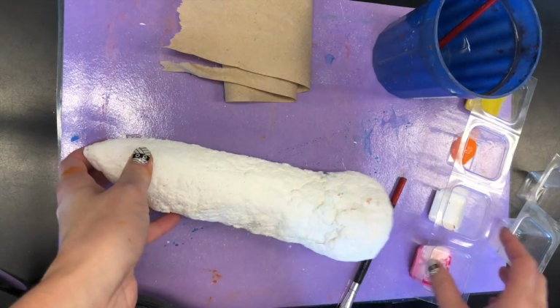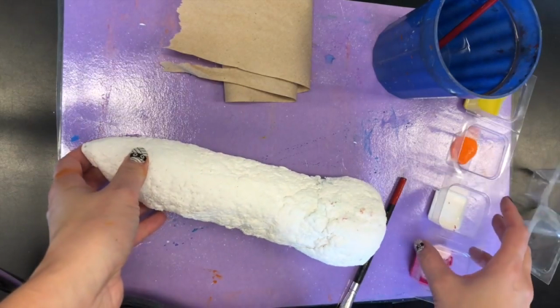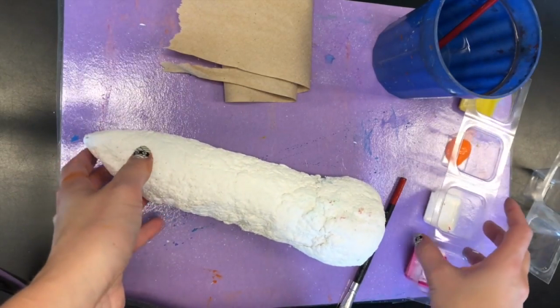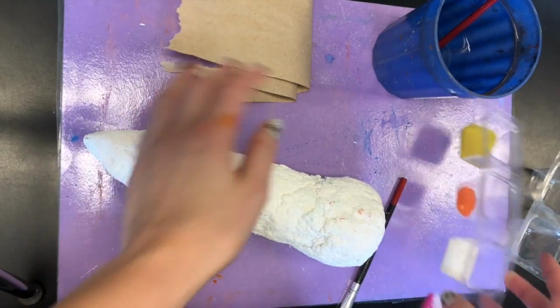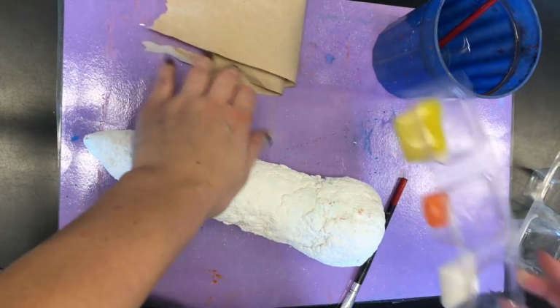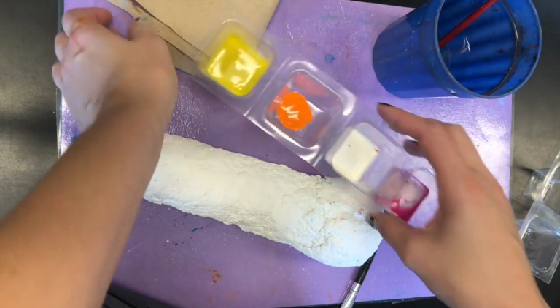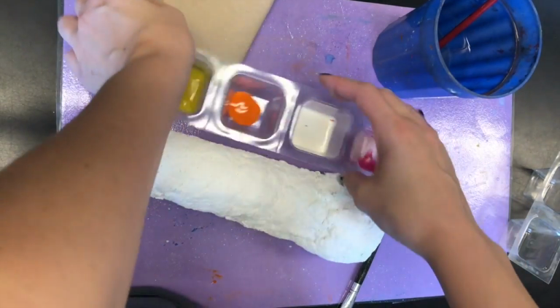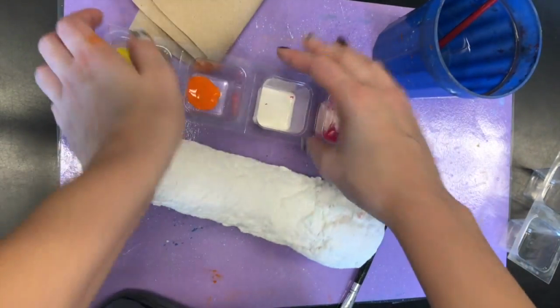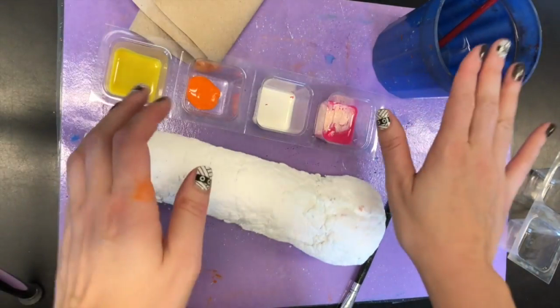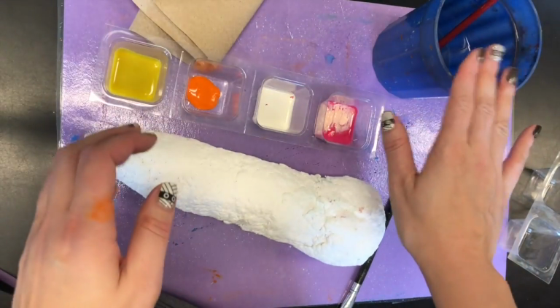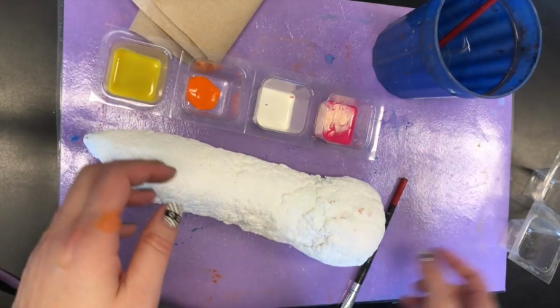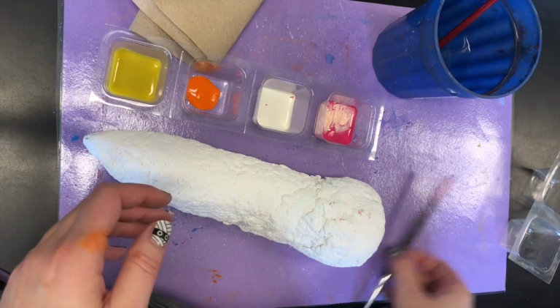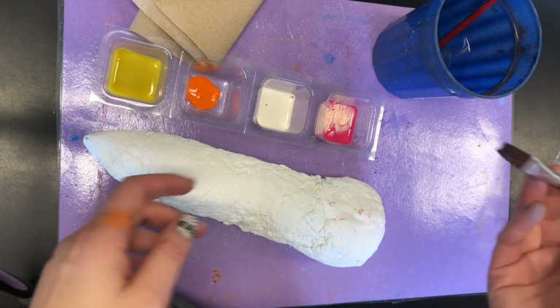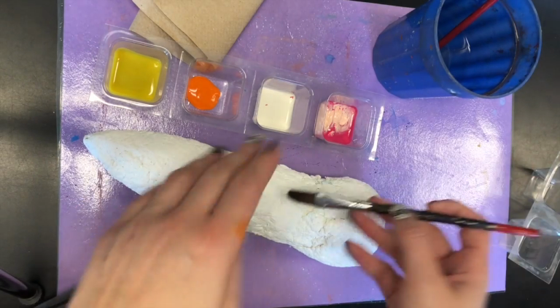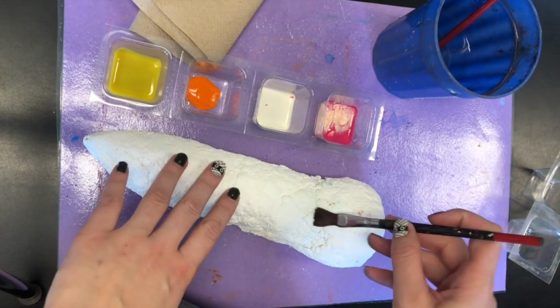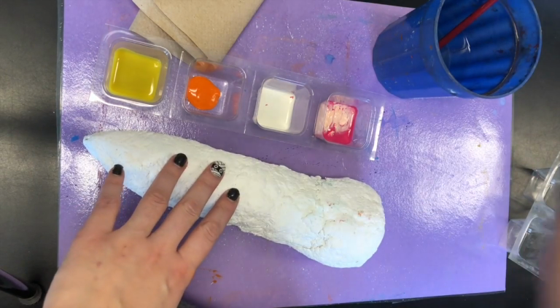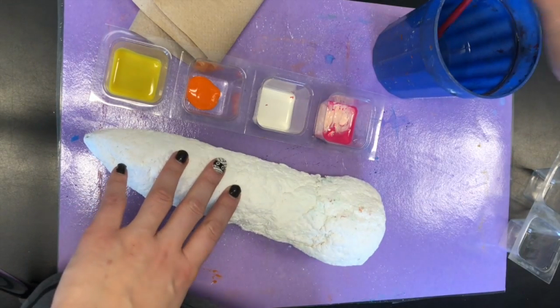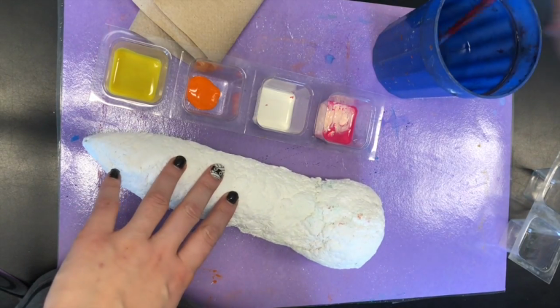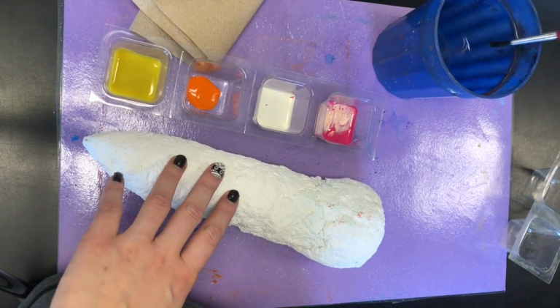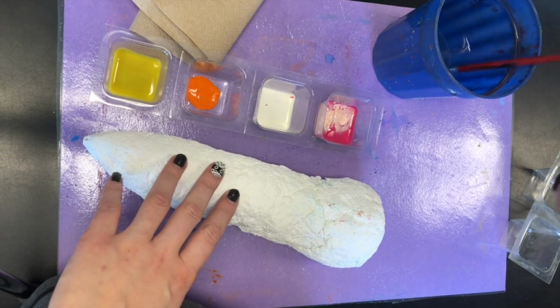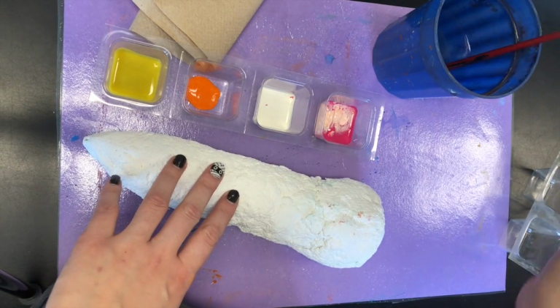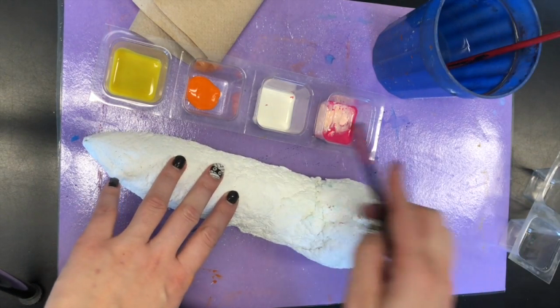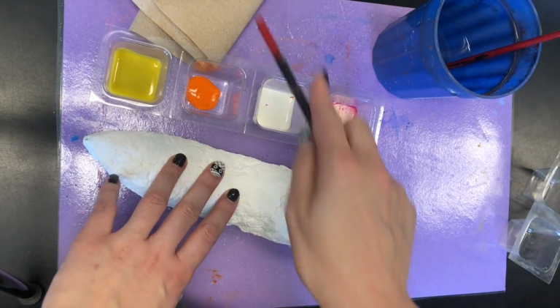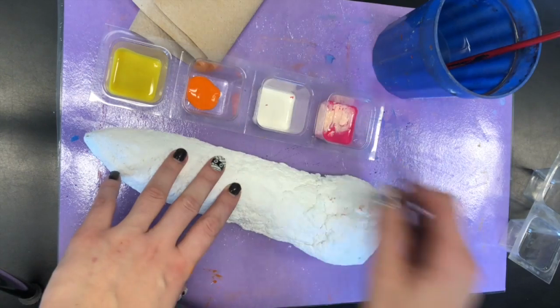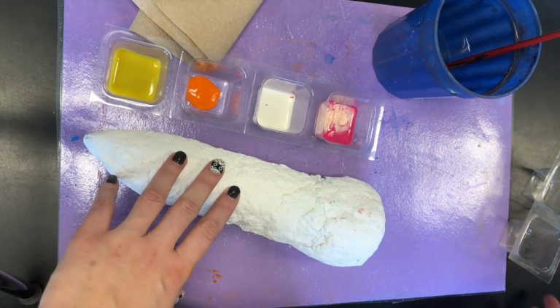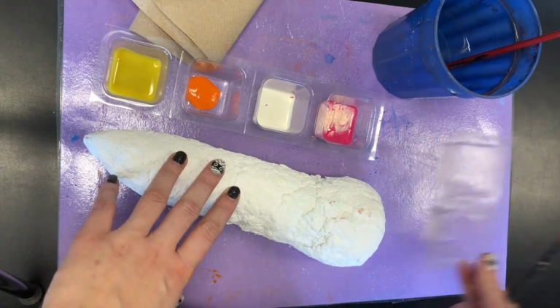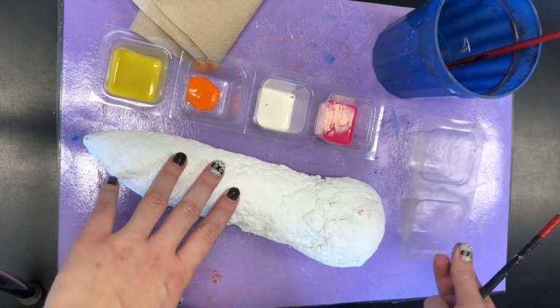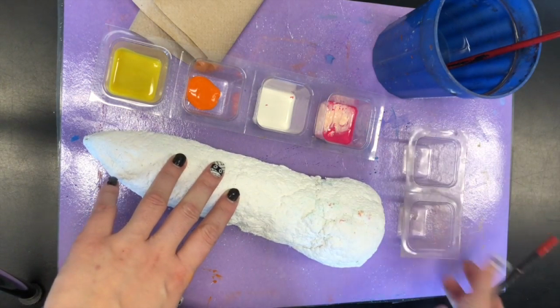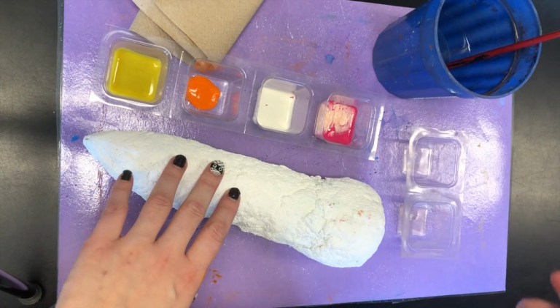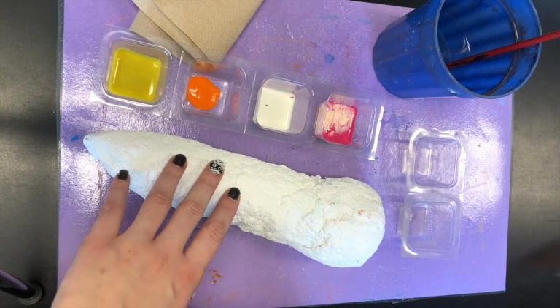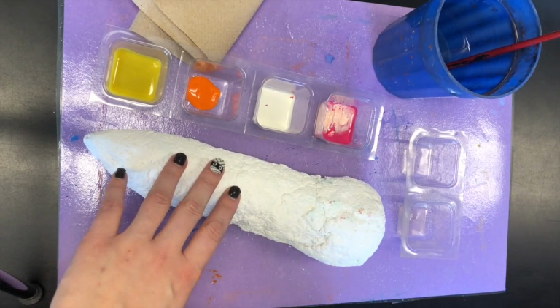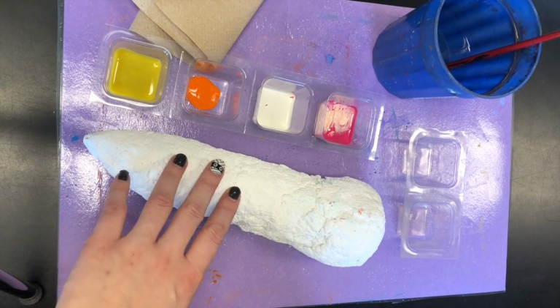So I have my paint here that I'm going to use. I have water and two different paintbrushes for bigger areas and smaller areas. And I have a paper towel and a mixing tray in case I need to mix specific colors.